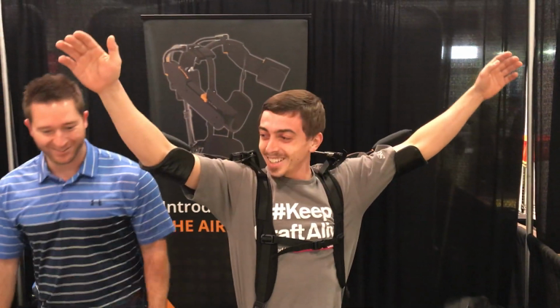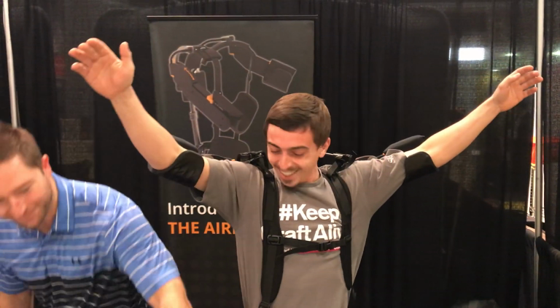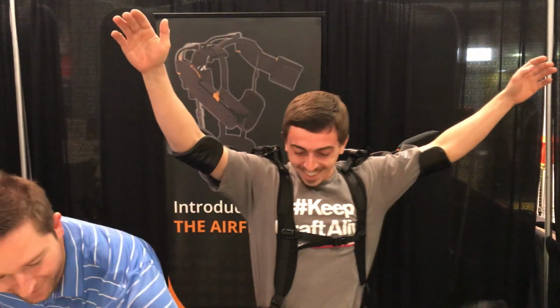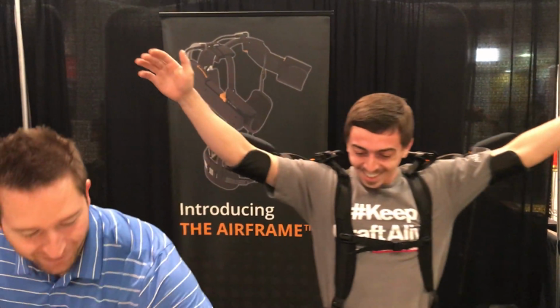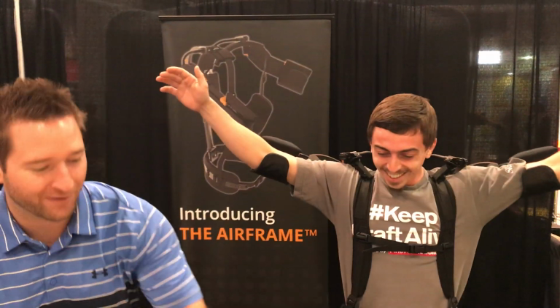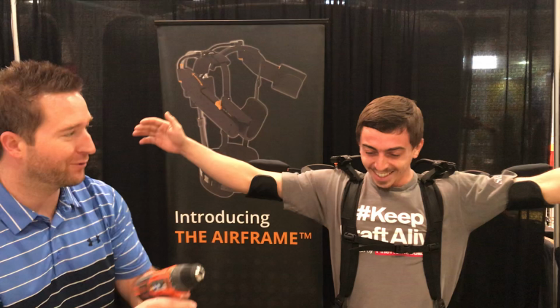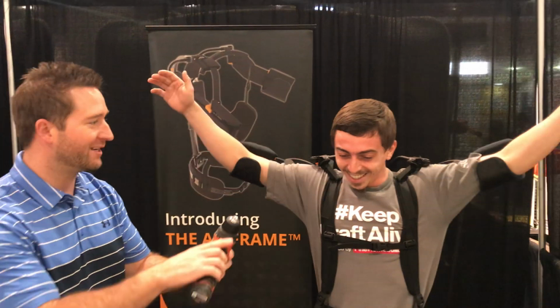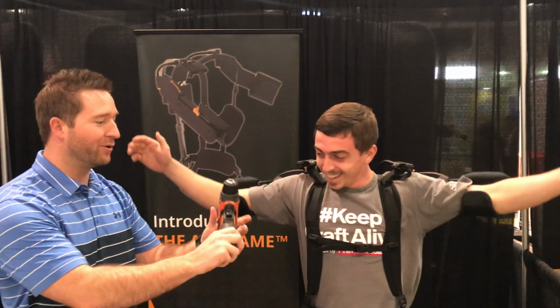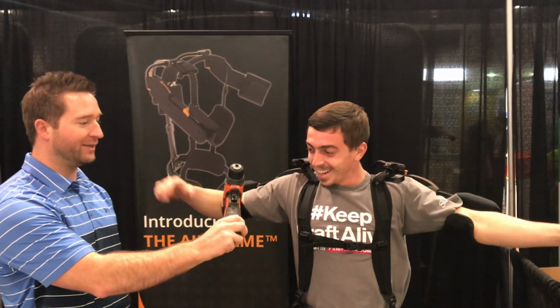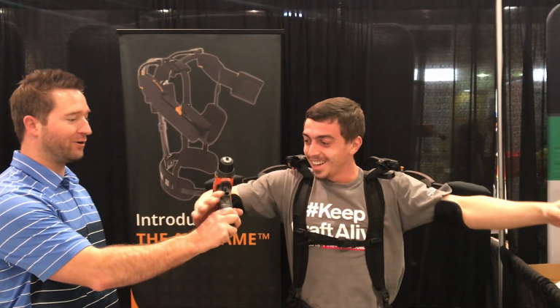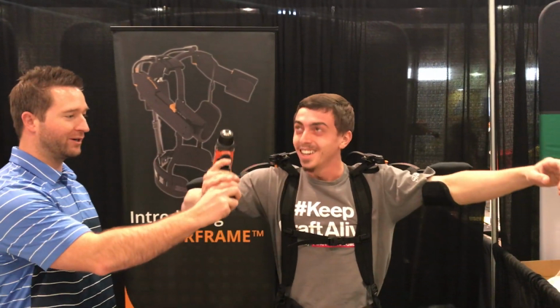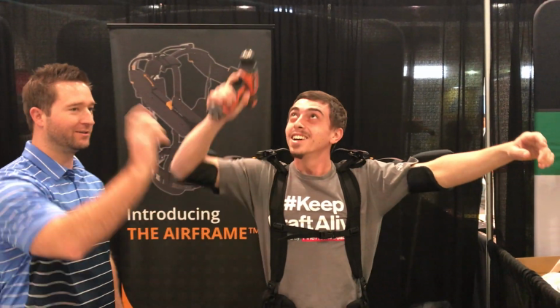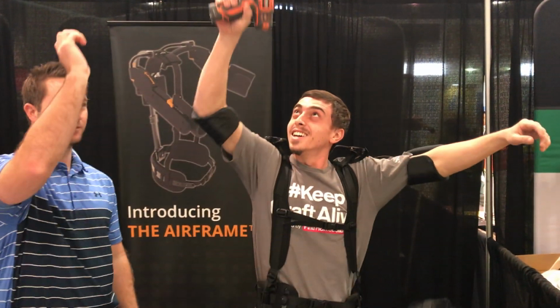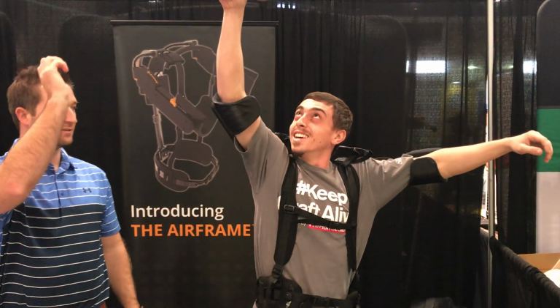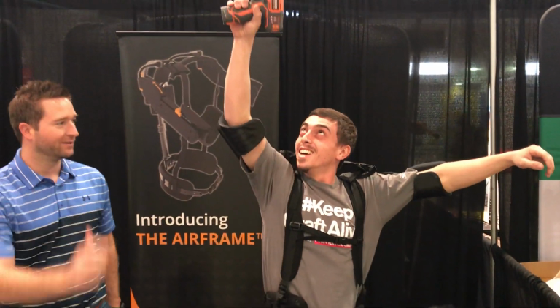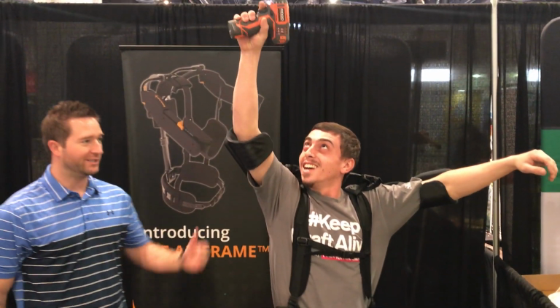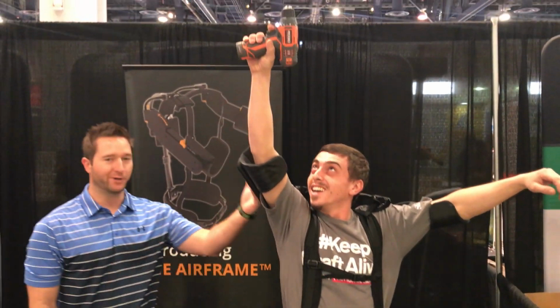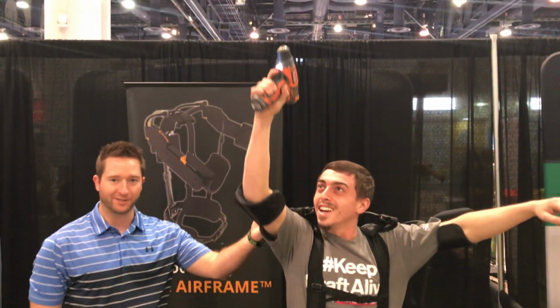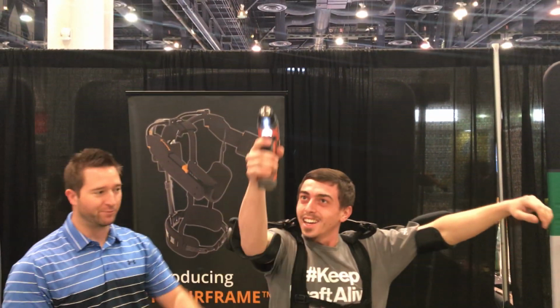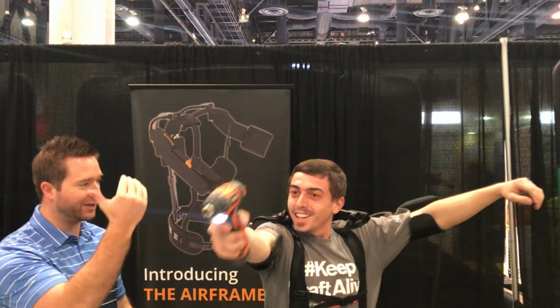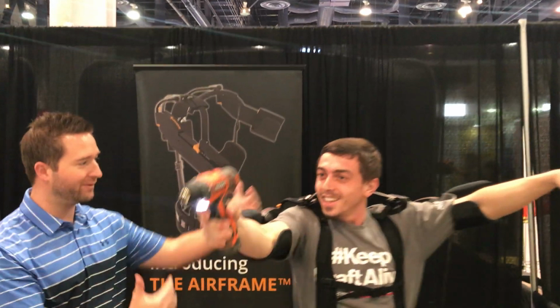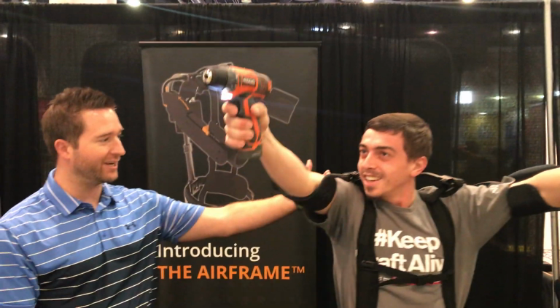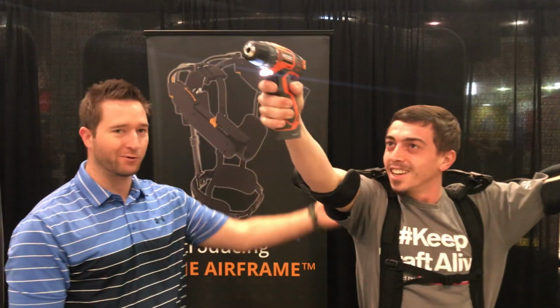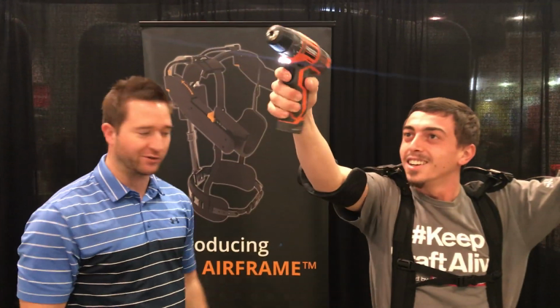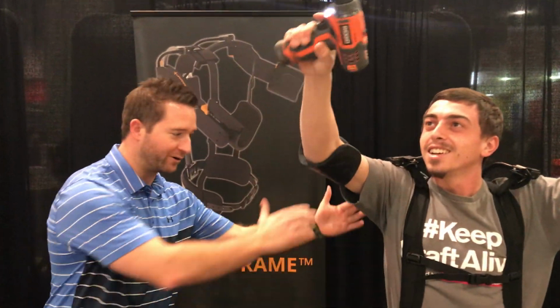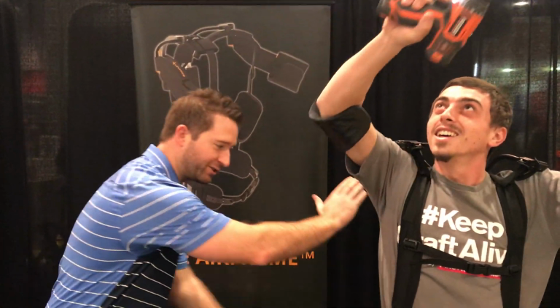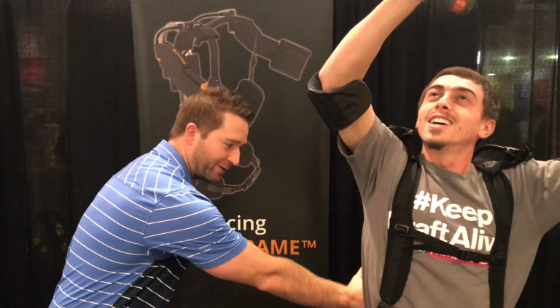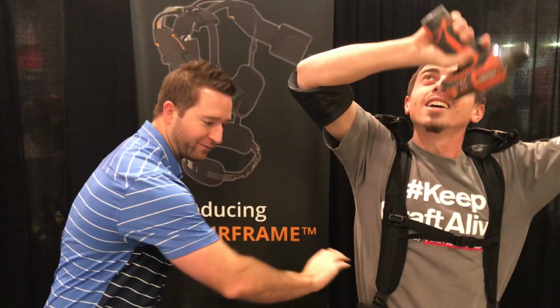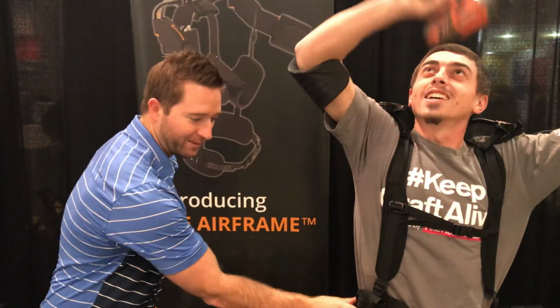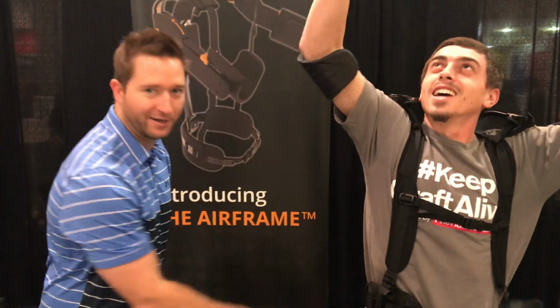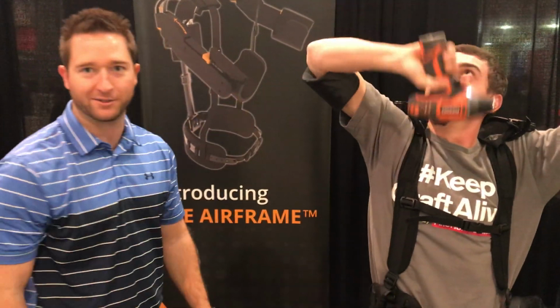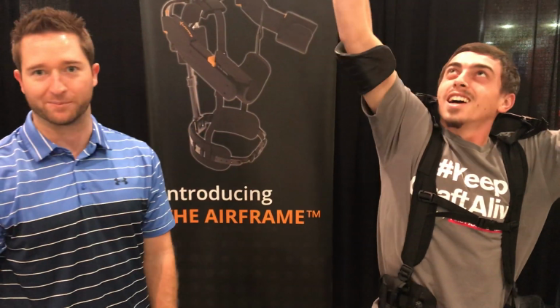So if you're doing any type of overhead style work, these springs are pushing up, taking force off the shoulder, down through the frame, and down onto the hips.